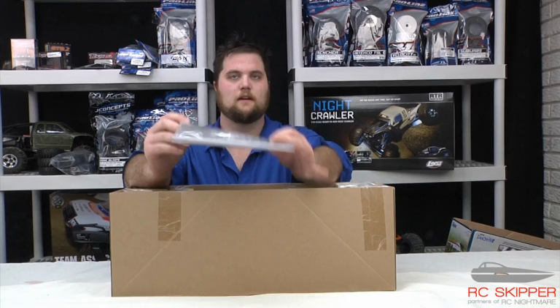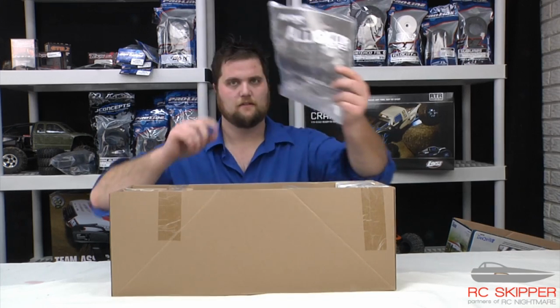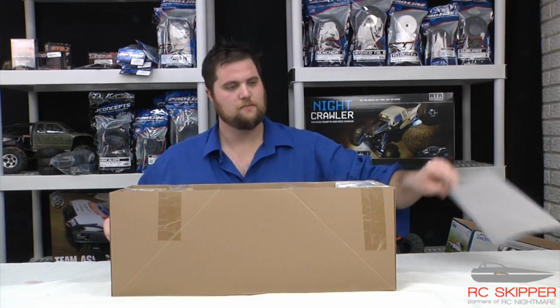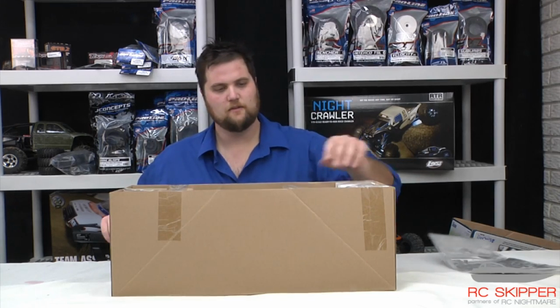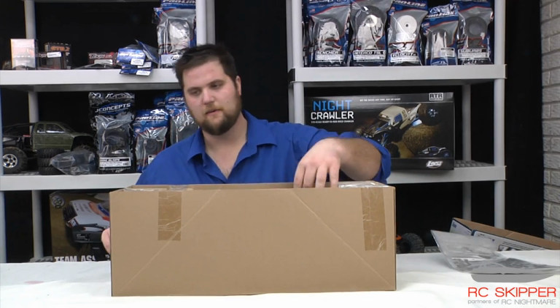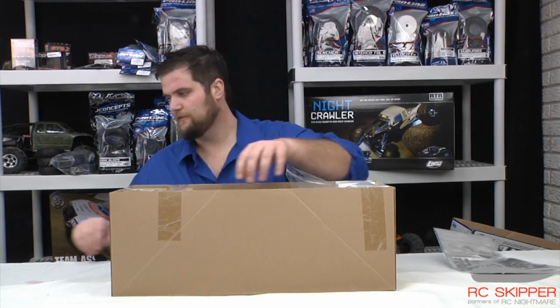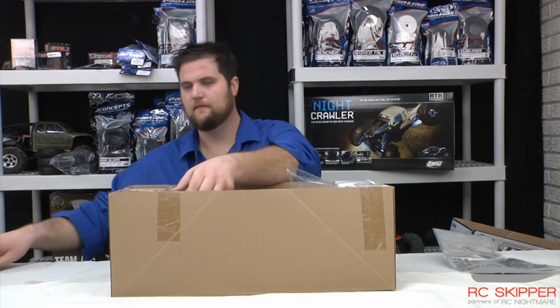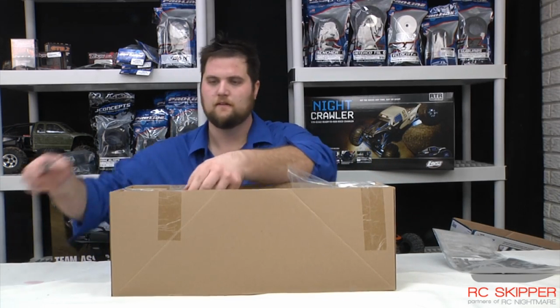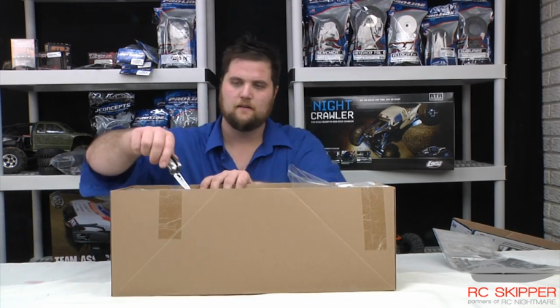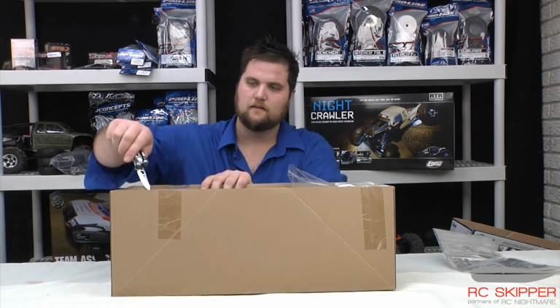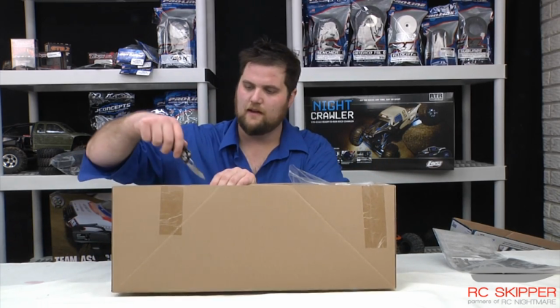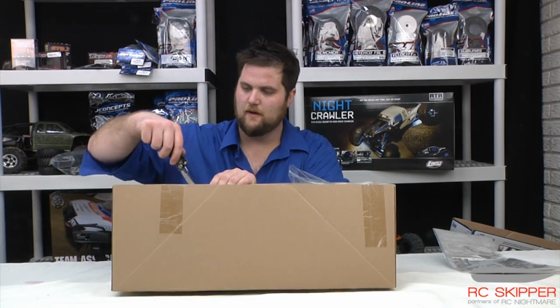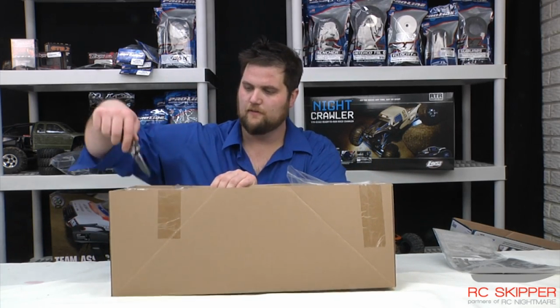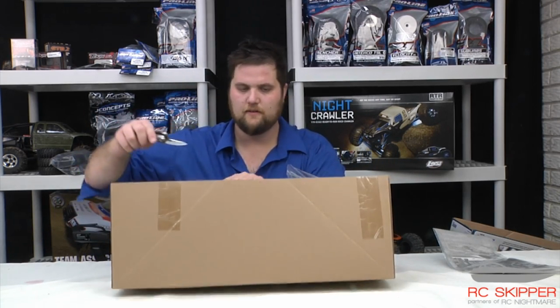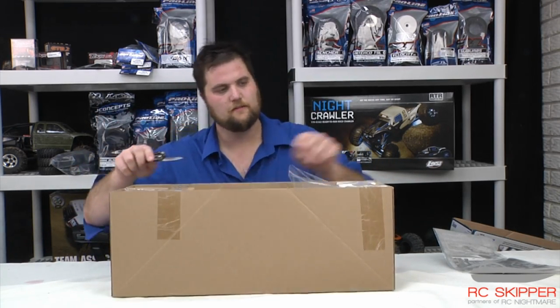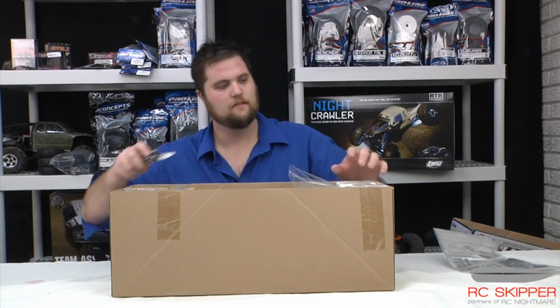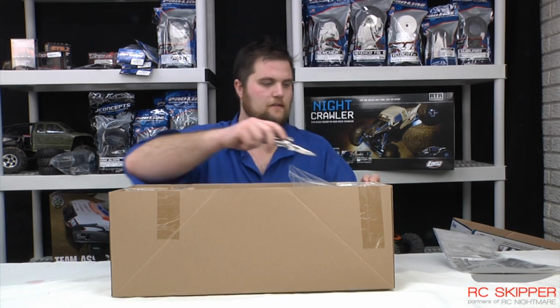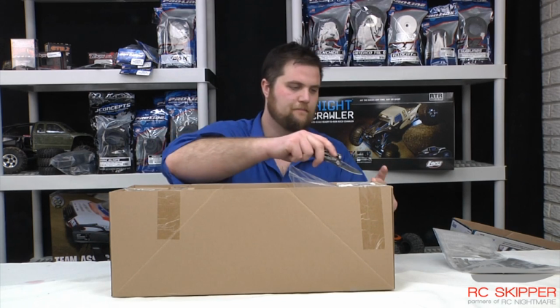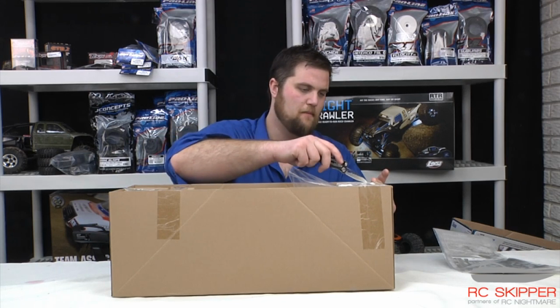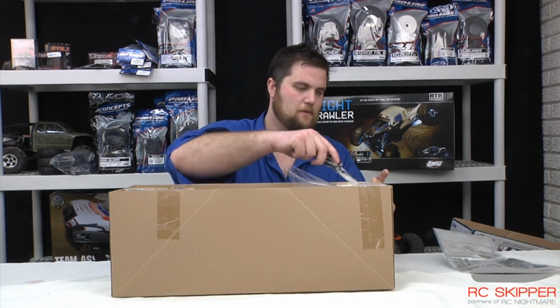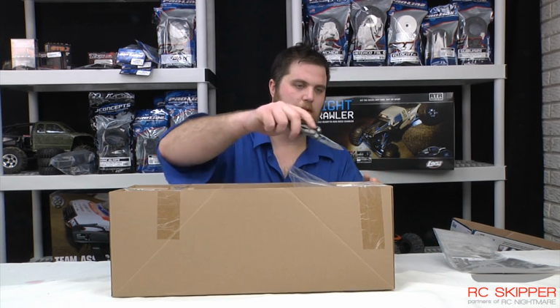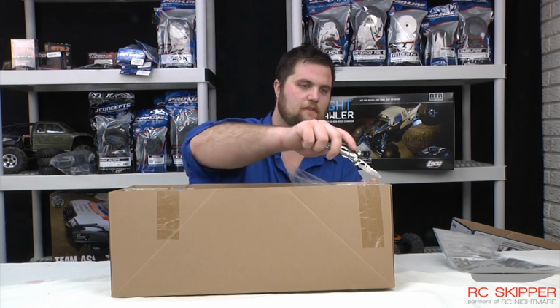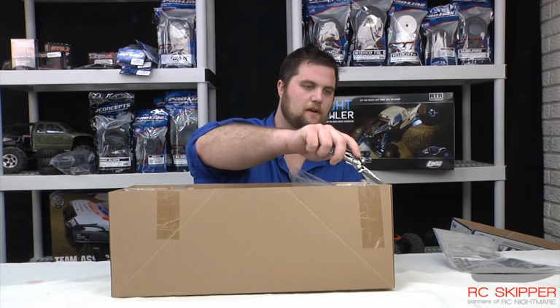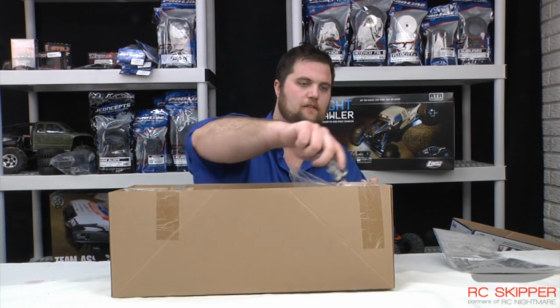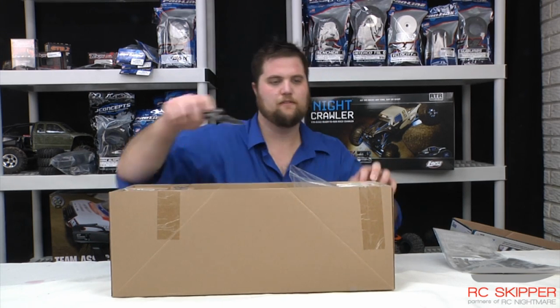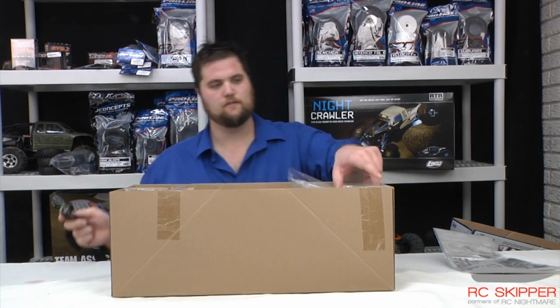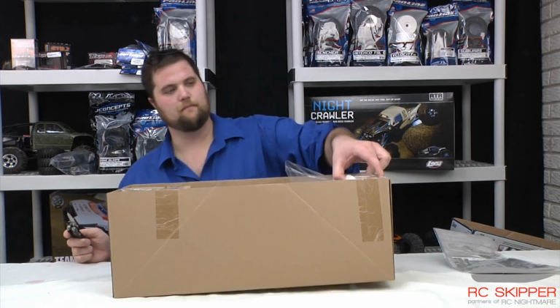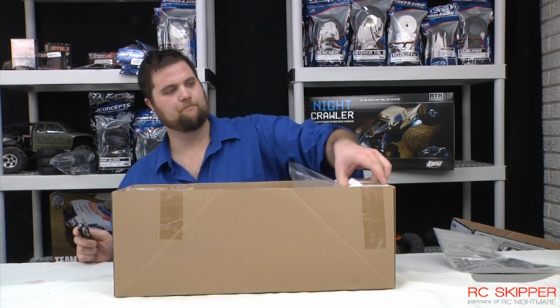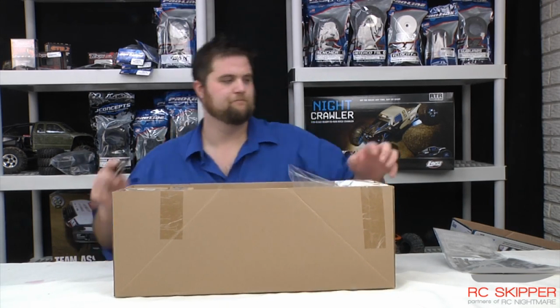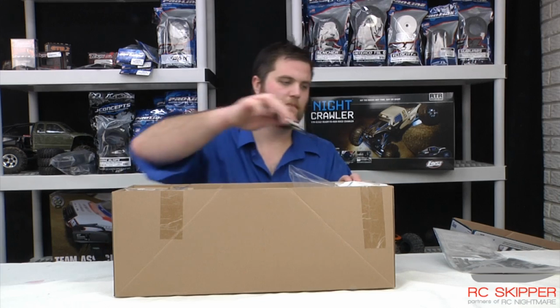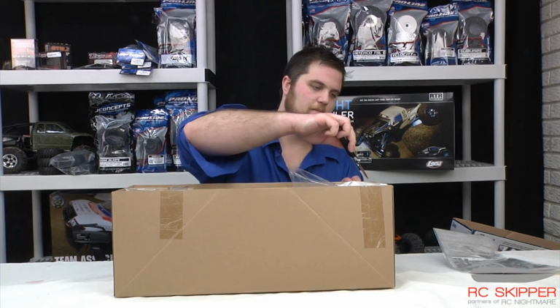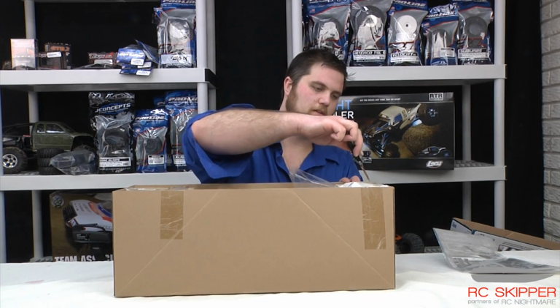Get your instruction manual right out of the box — I'll get that out of the way because I probably won't read them until something breaks, and then I'll say I should have read them, because I'm an American.